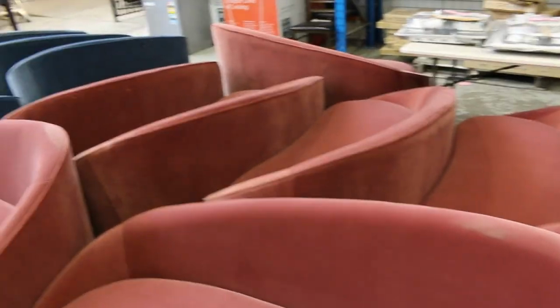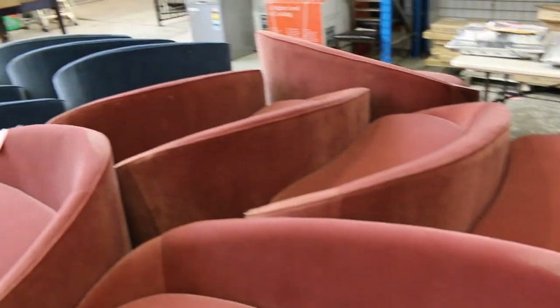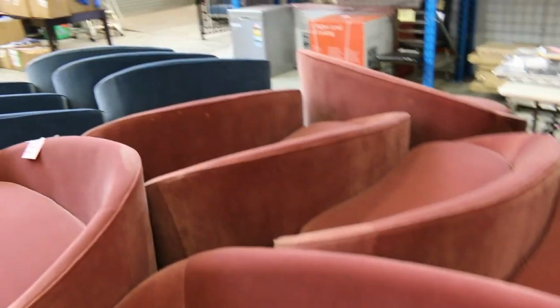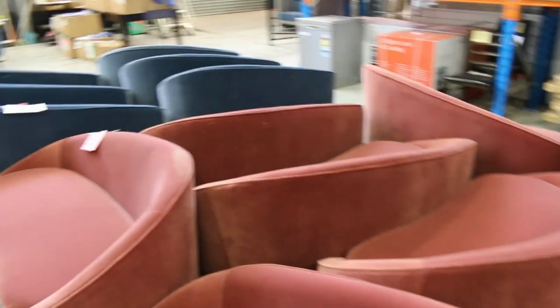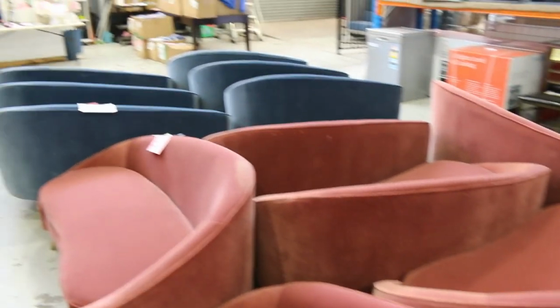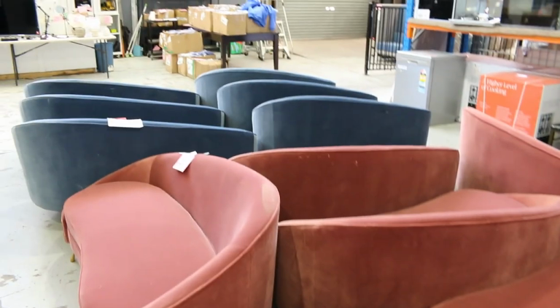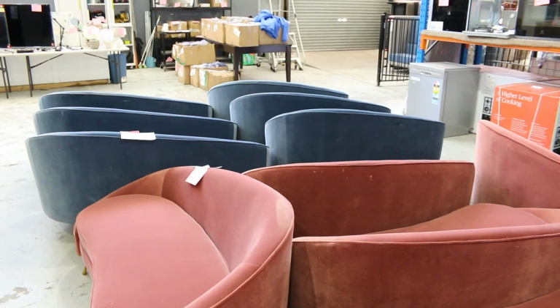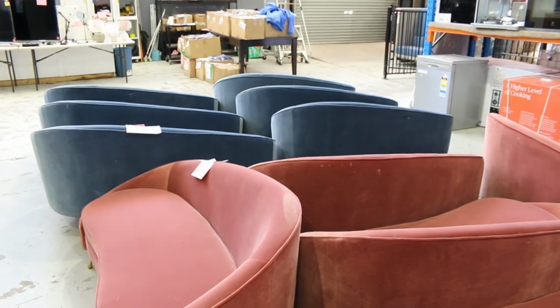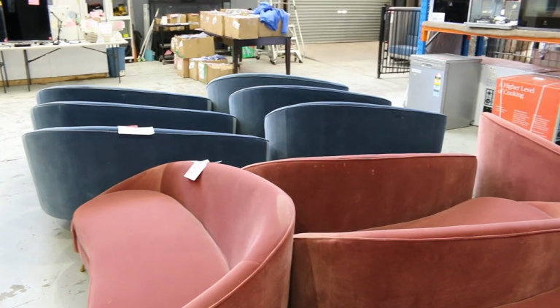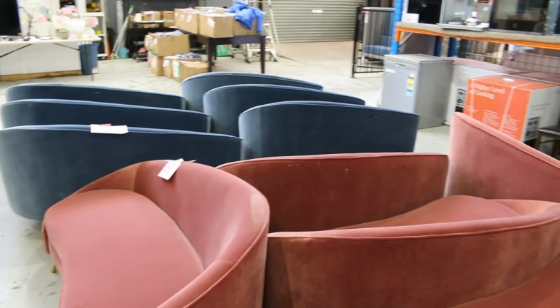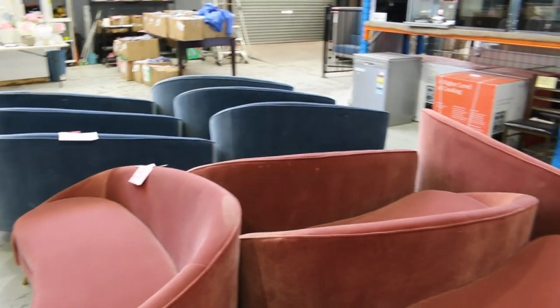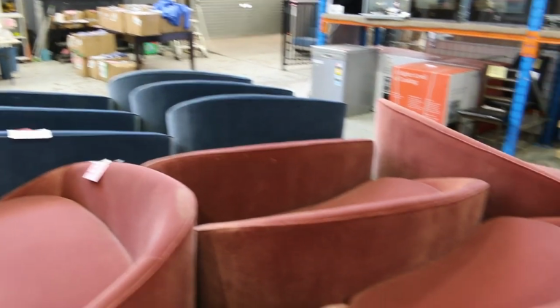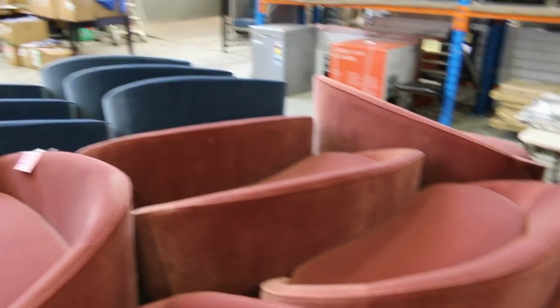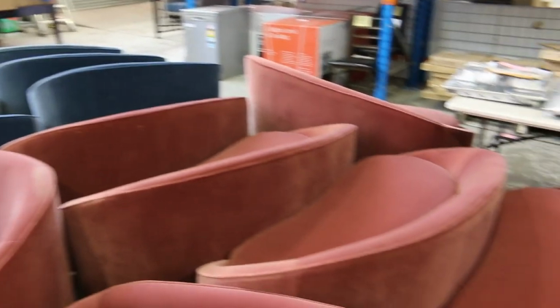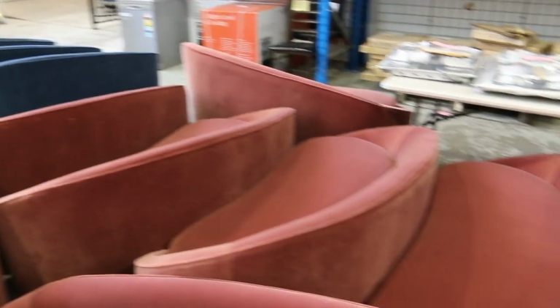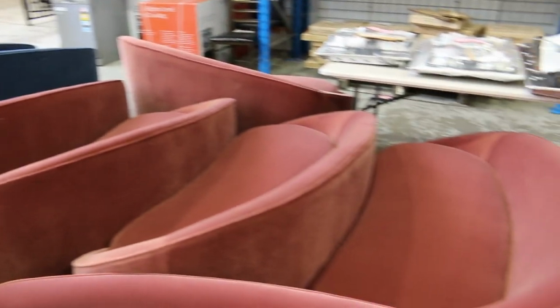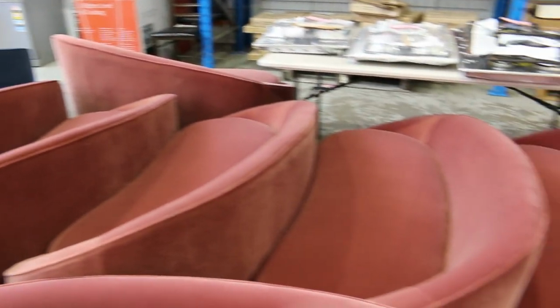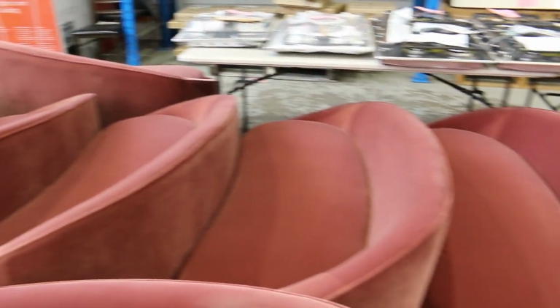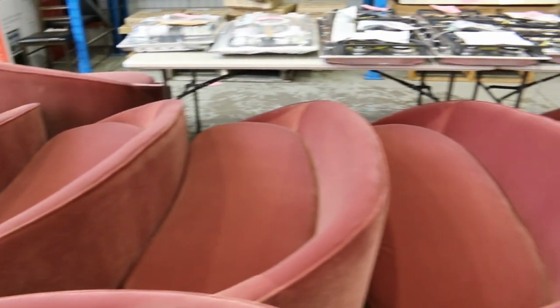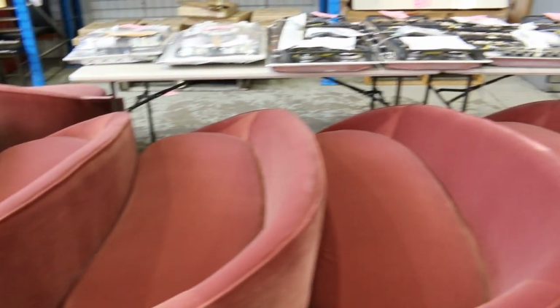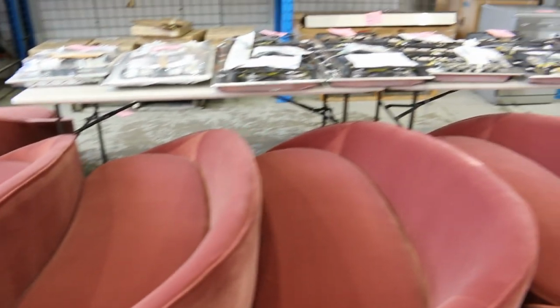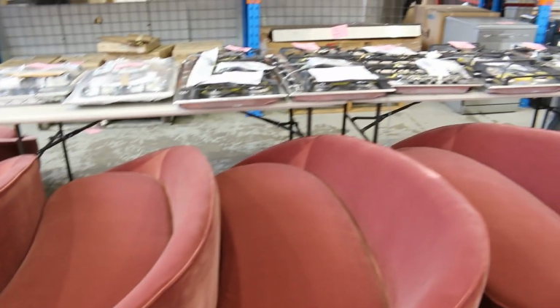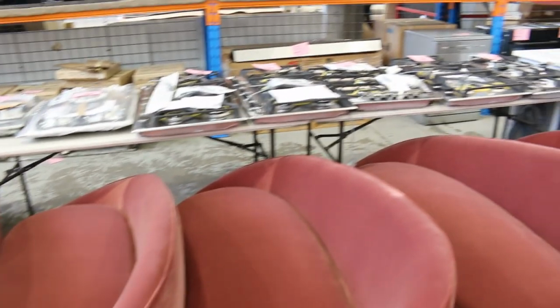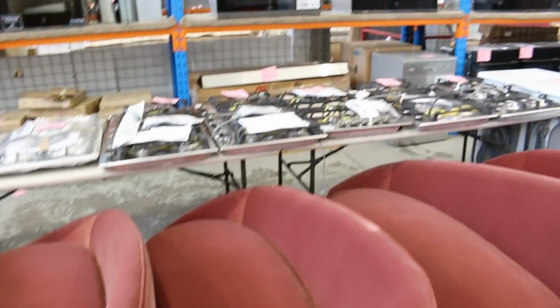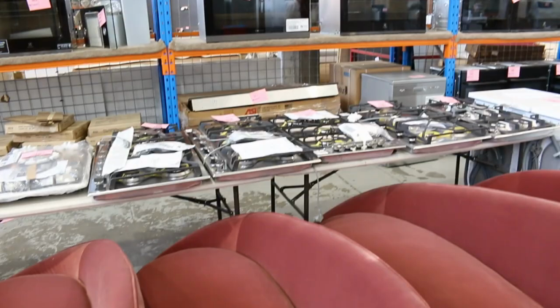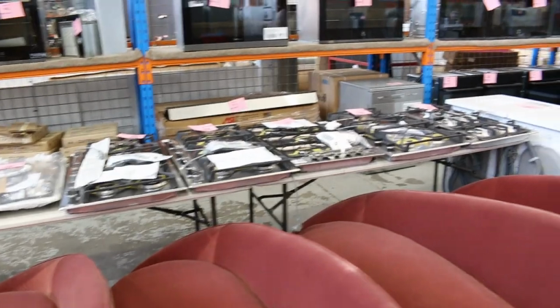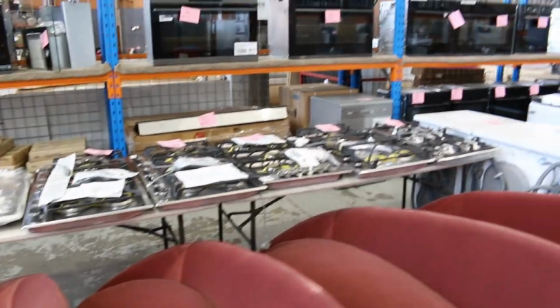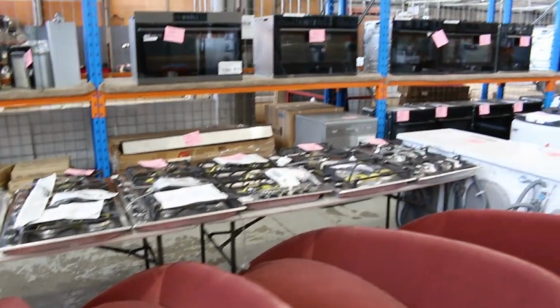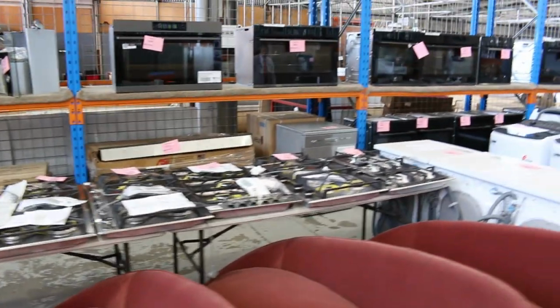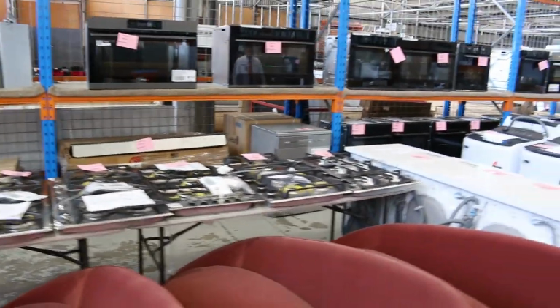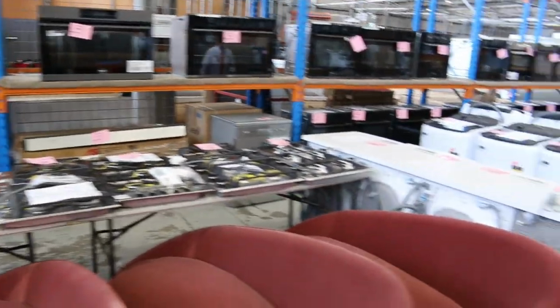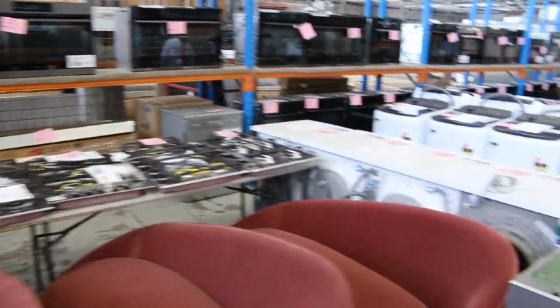Again all one dollar no reserve. Heaps of those, so if you're doing a pub, cafe, or restaurant that'd be fantastic — and even for your house, they're really nice quality.